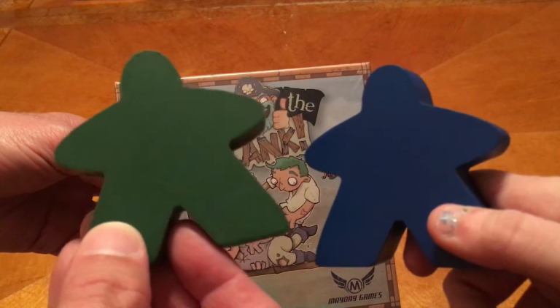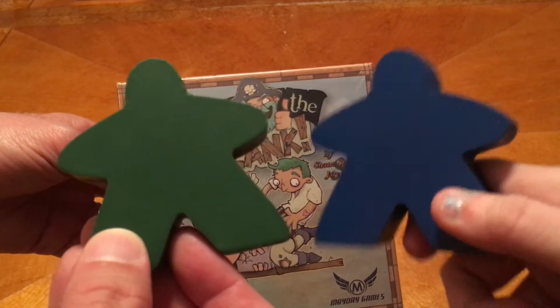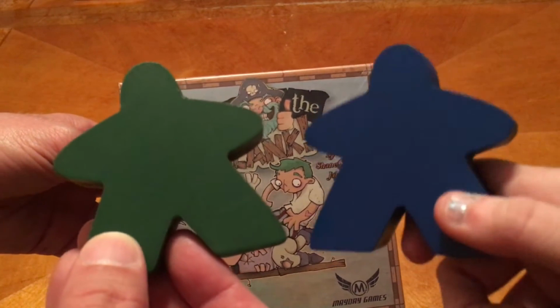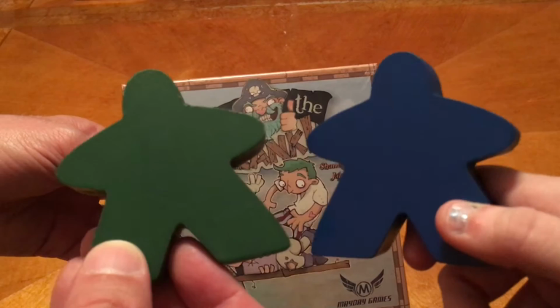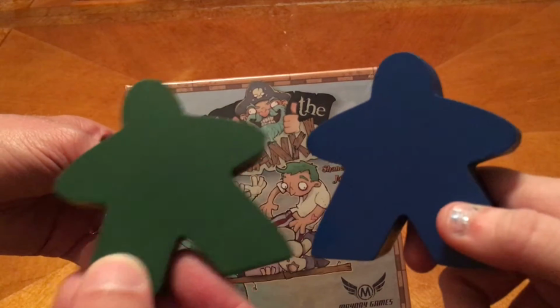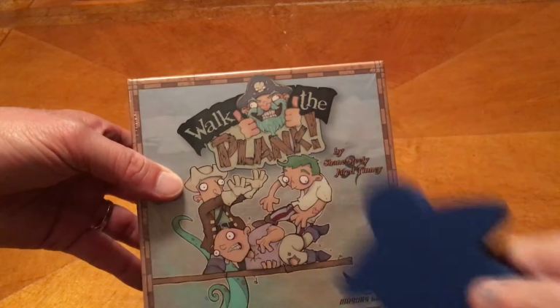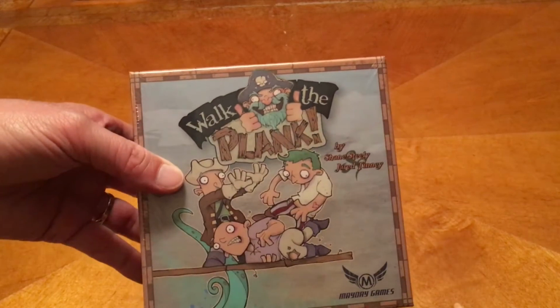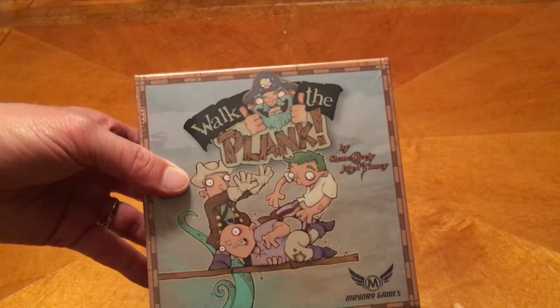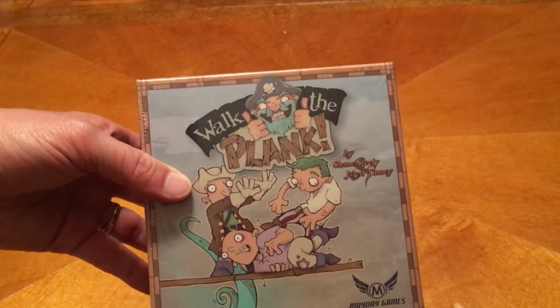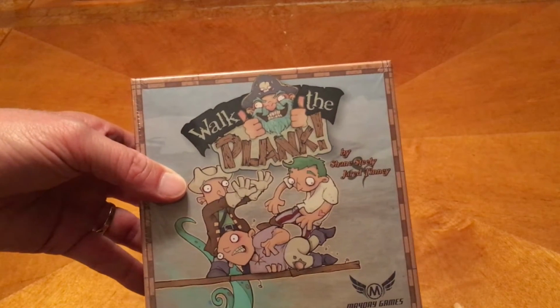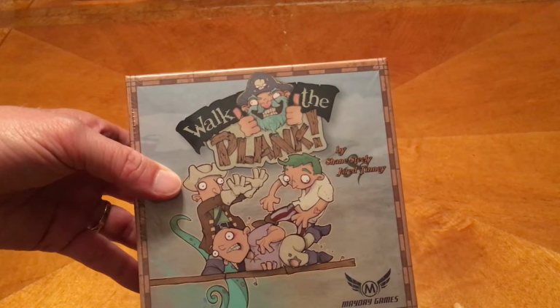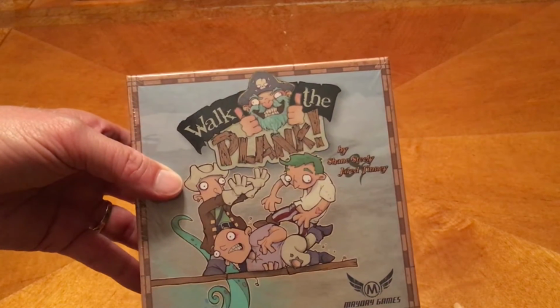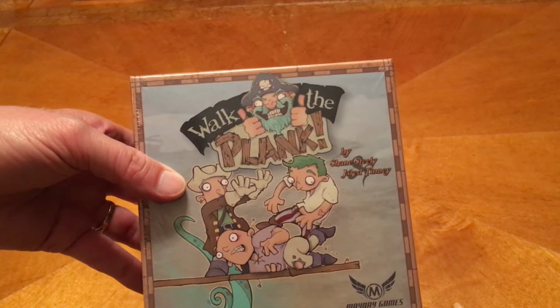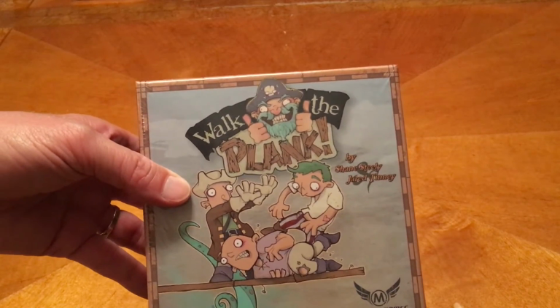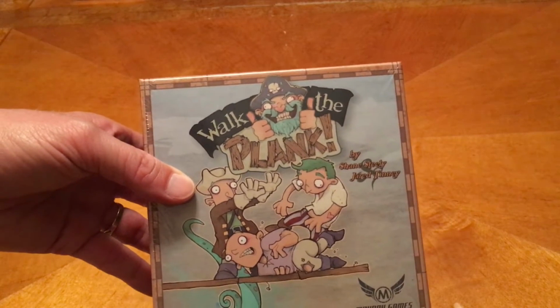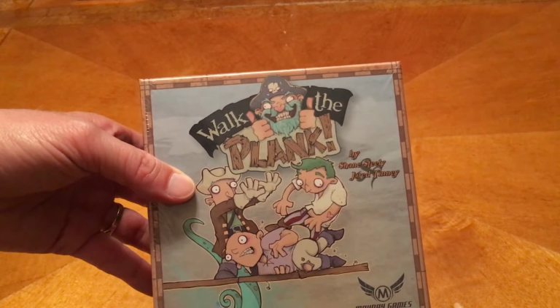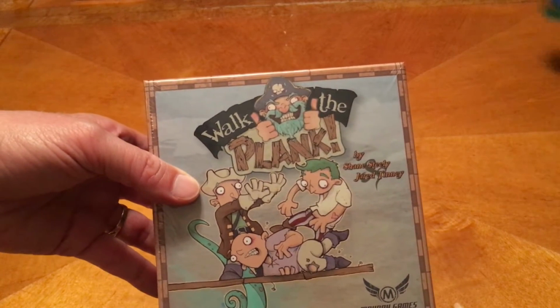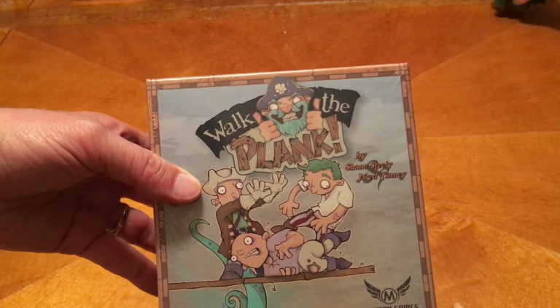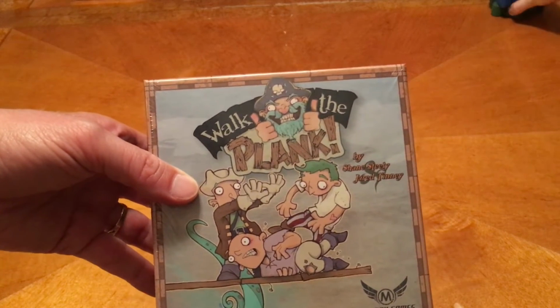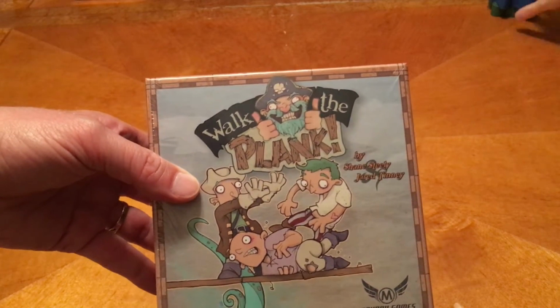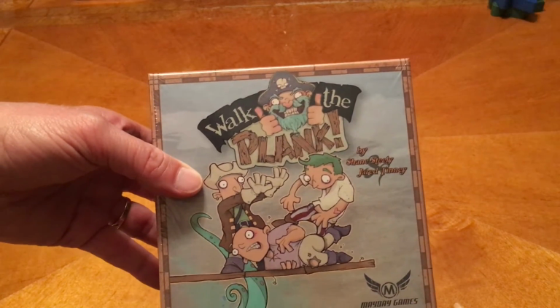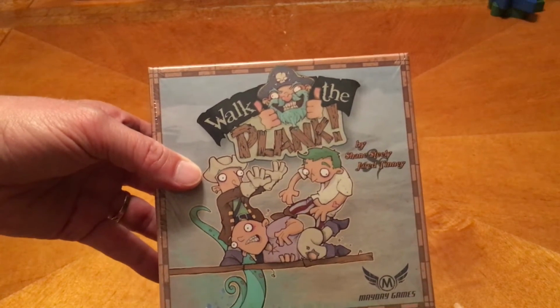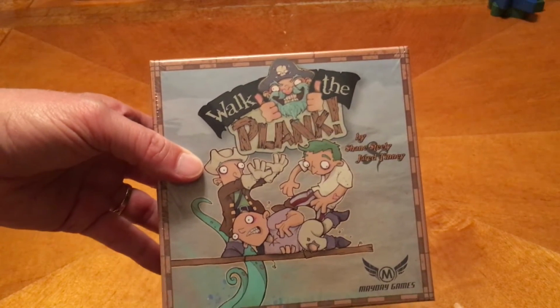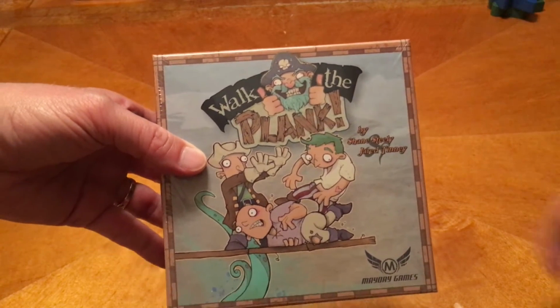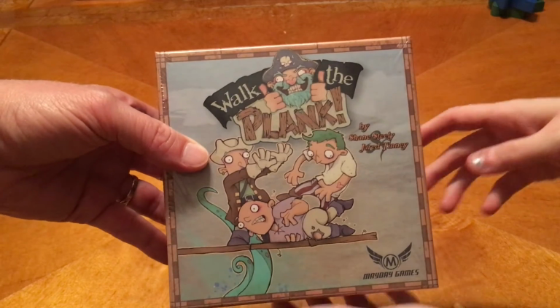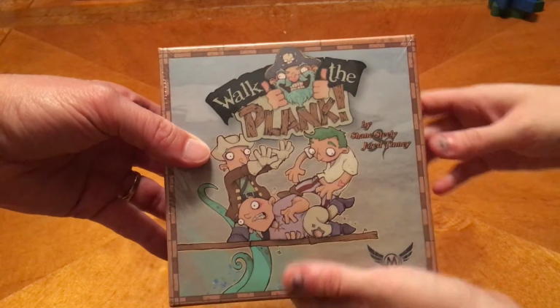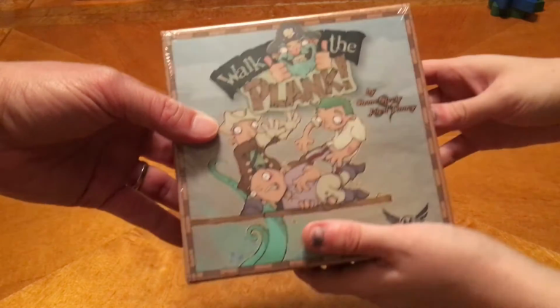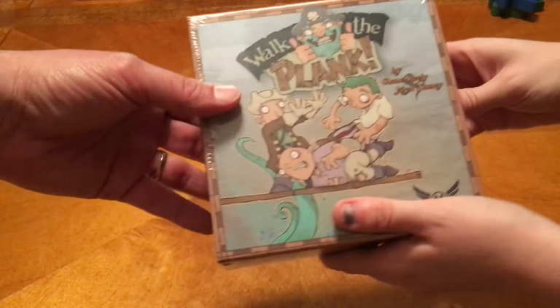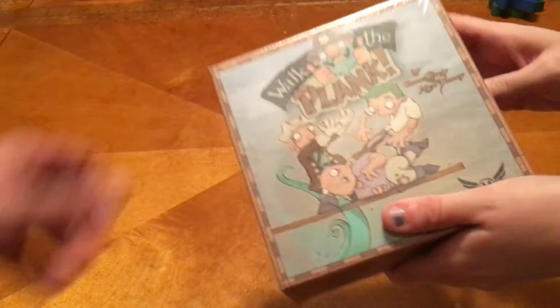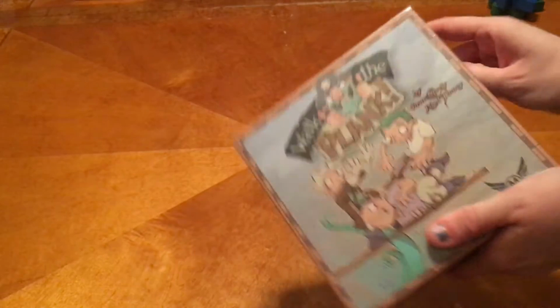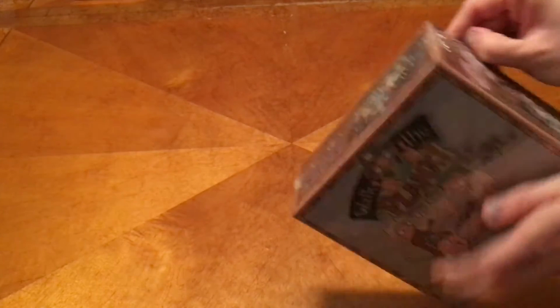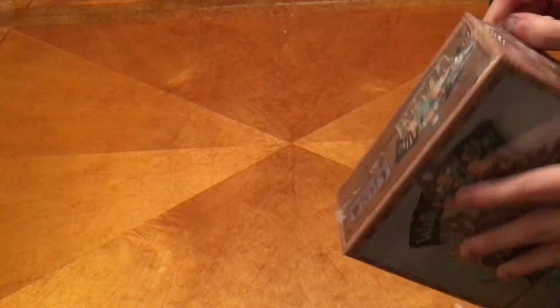I'm Tim the Dad. I'm Megan the Daughter. And today we are unboxing Walk the Plank, and this is by Mayday Games. So Megan, go ahead and do the honors.